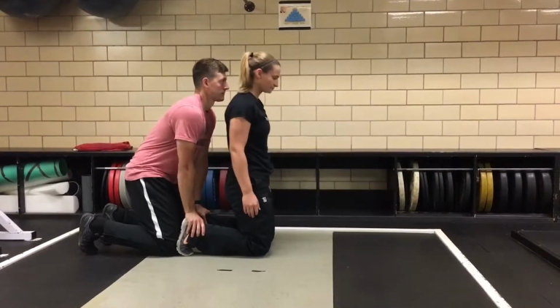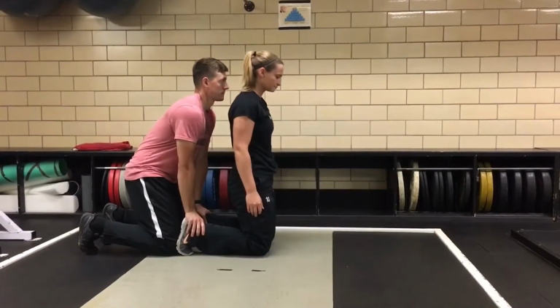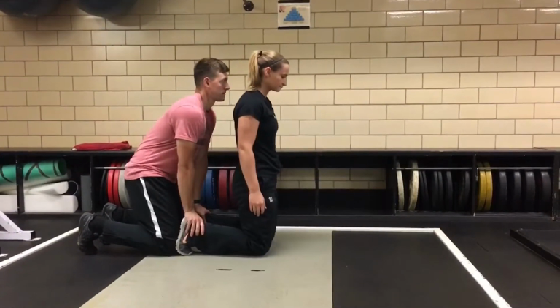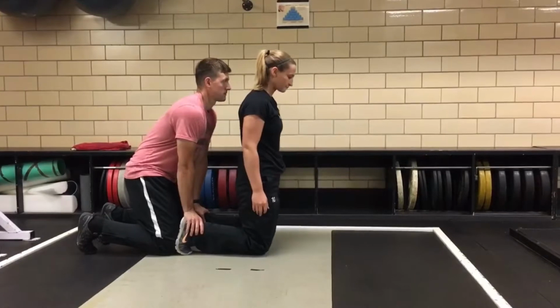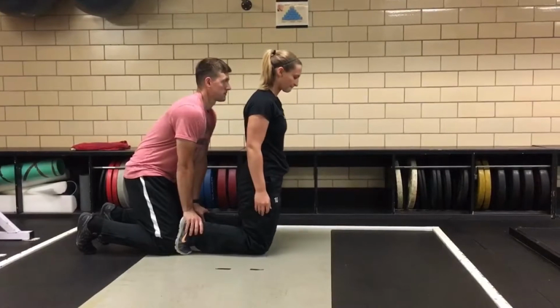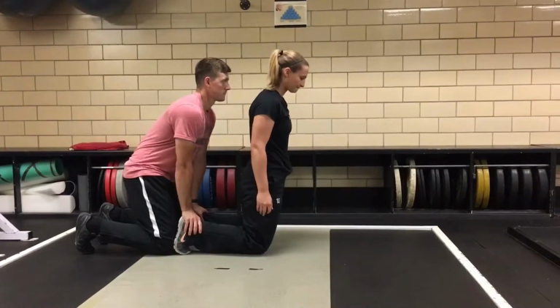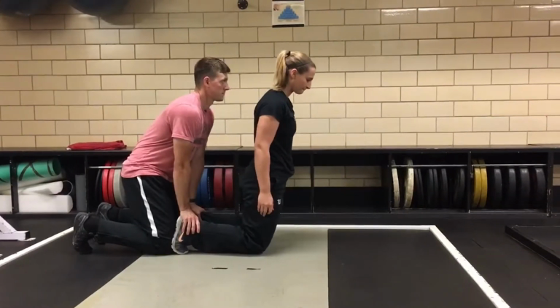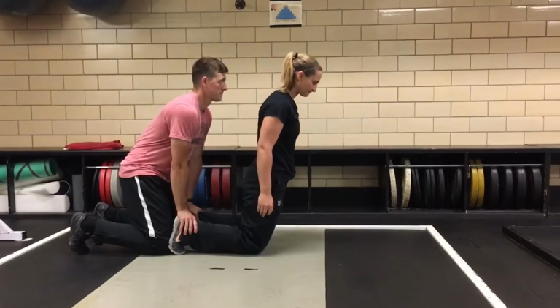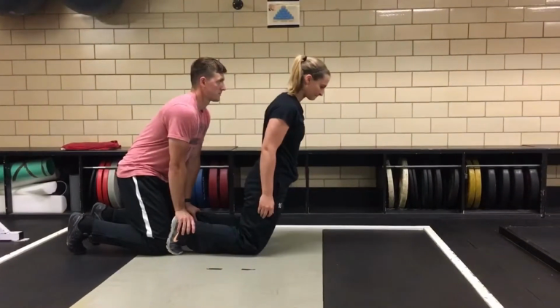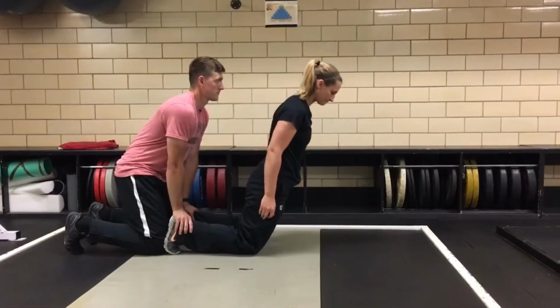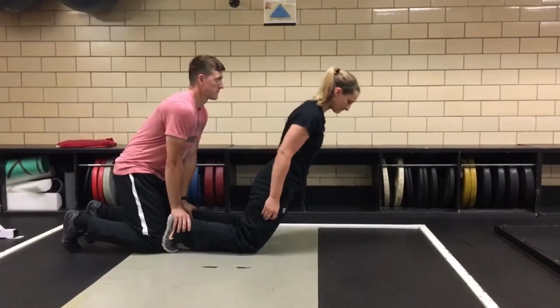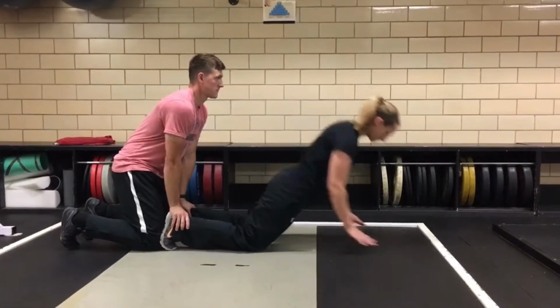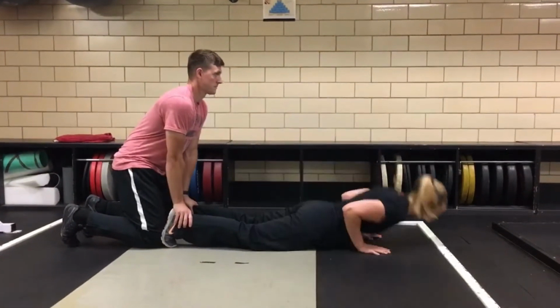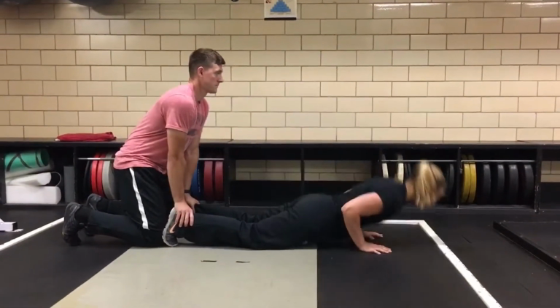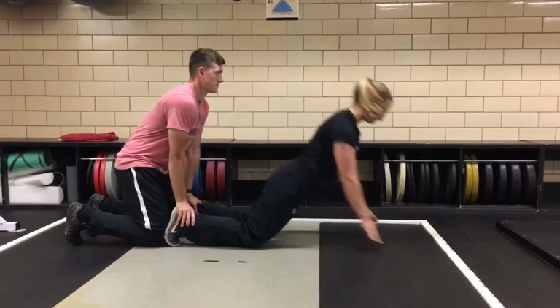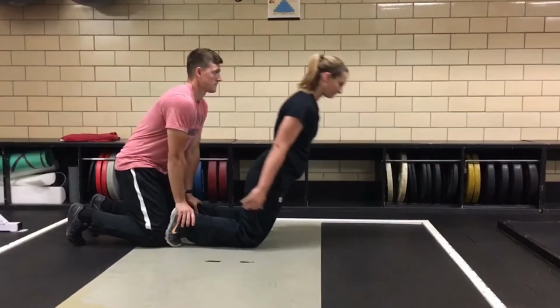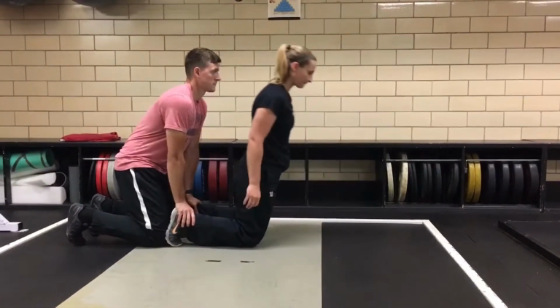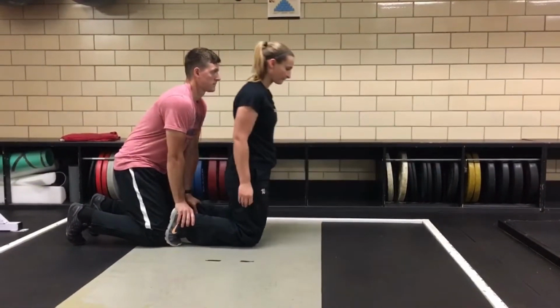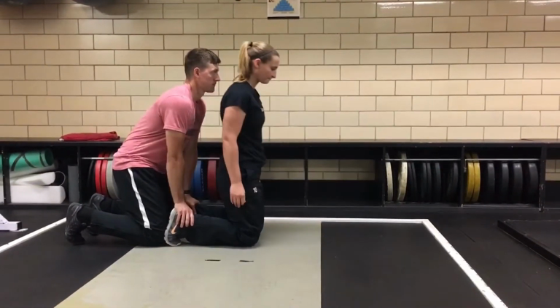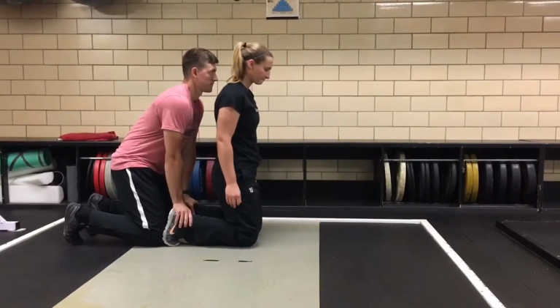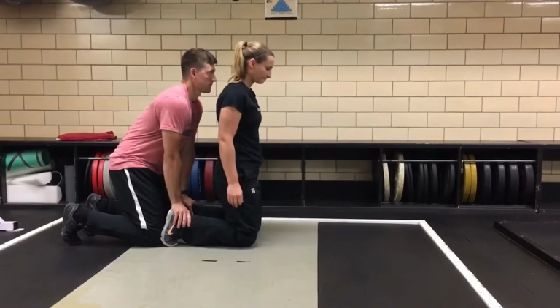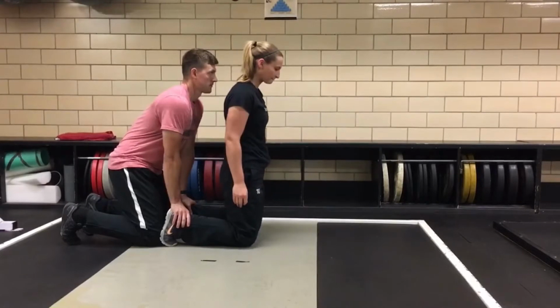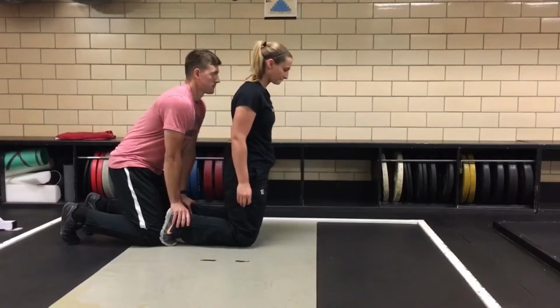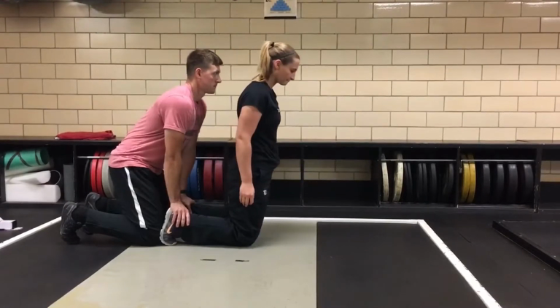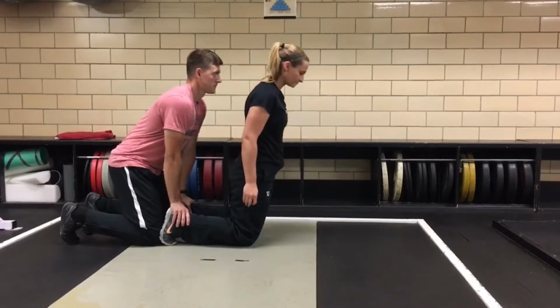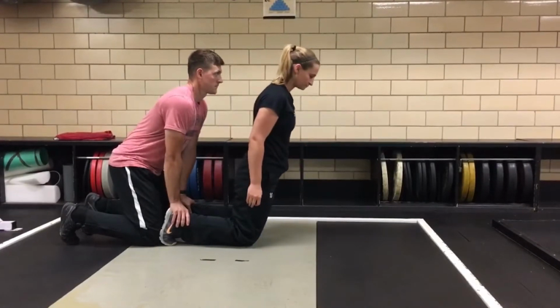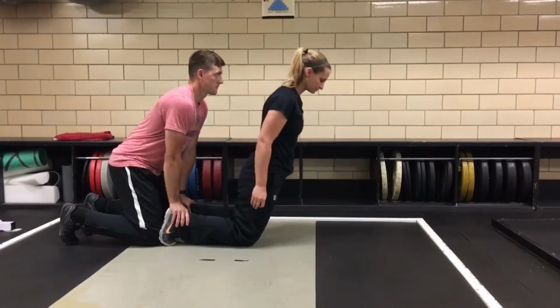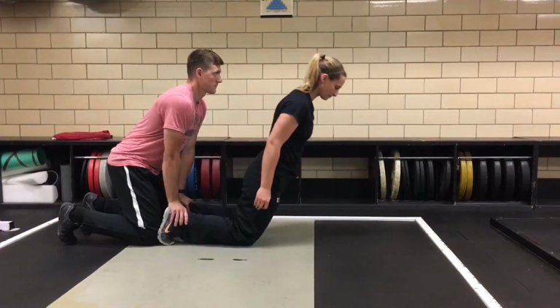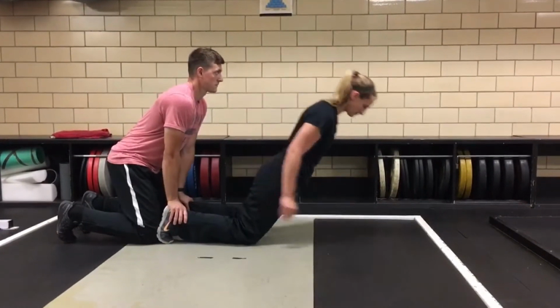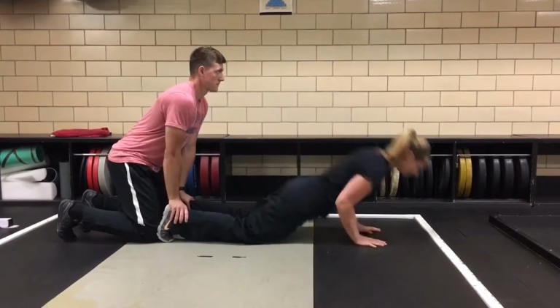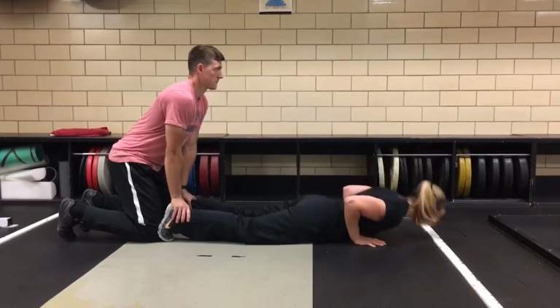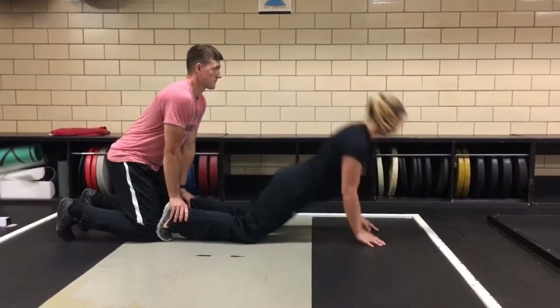To begin, contract the glutes so that the shoulders, hips, and knees are in alignment. Then begin to lower yourself in a slow and controlled manner with emphasis on the posterior chain.